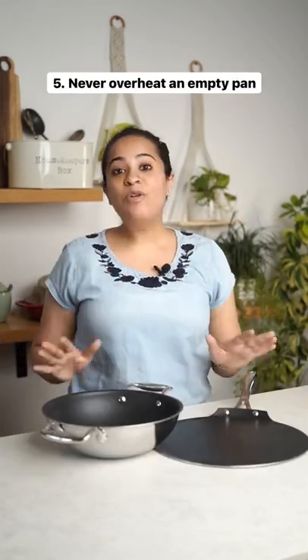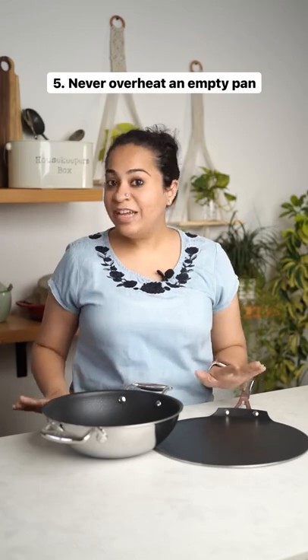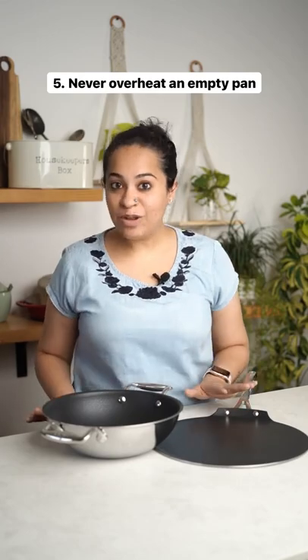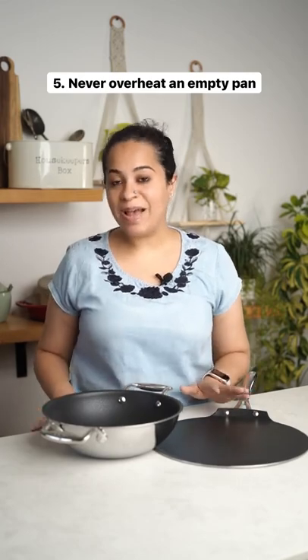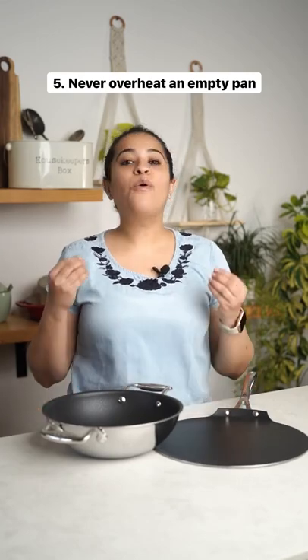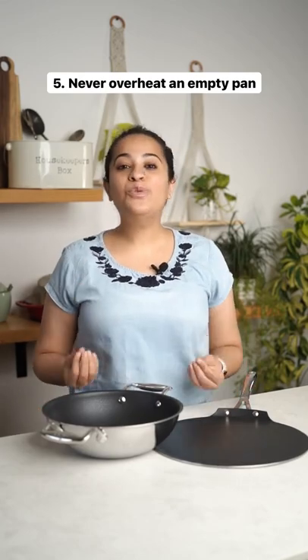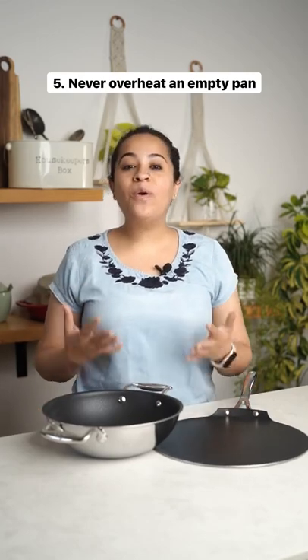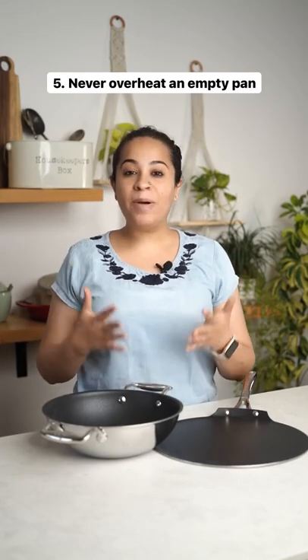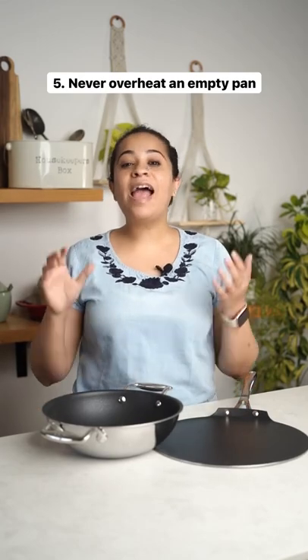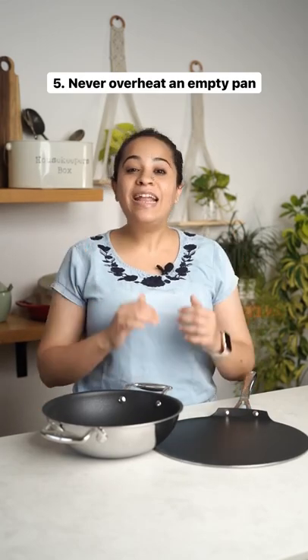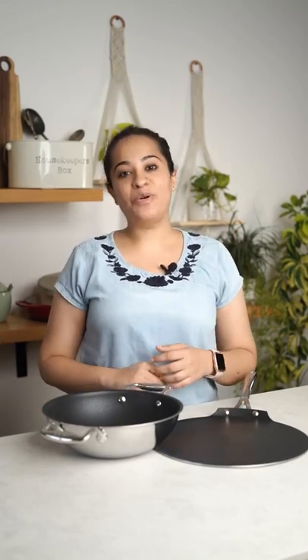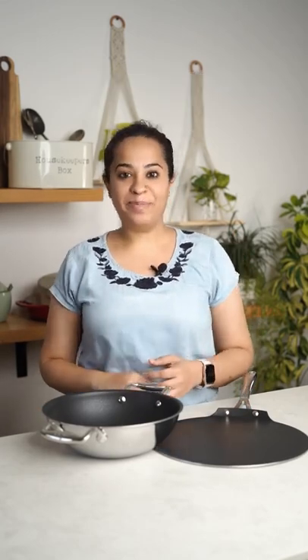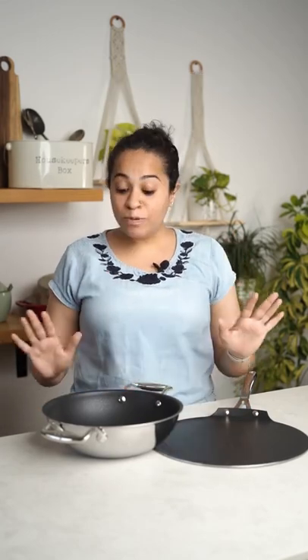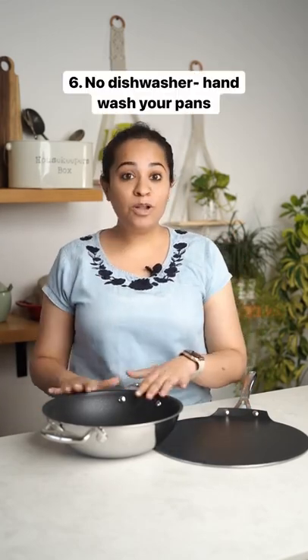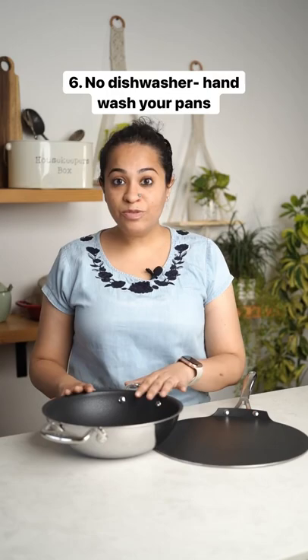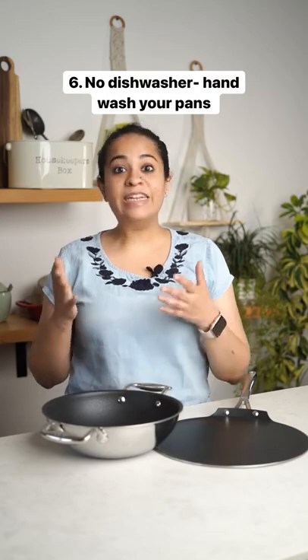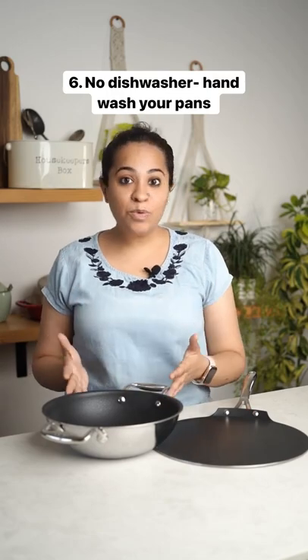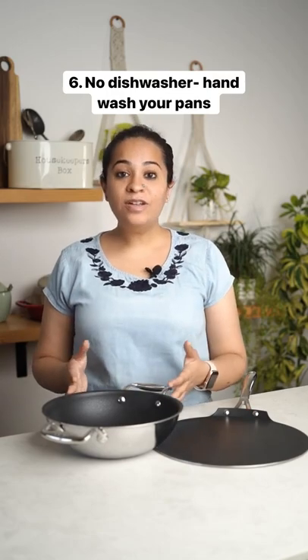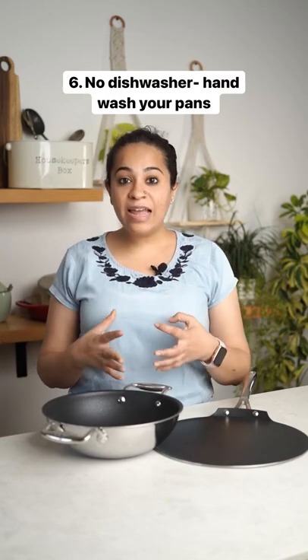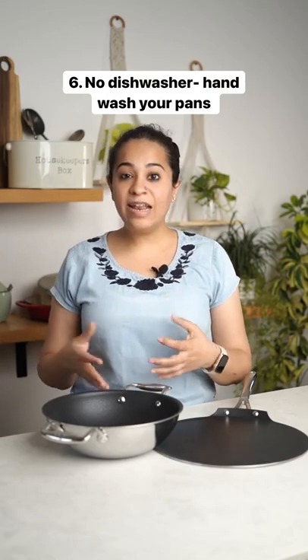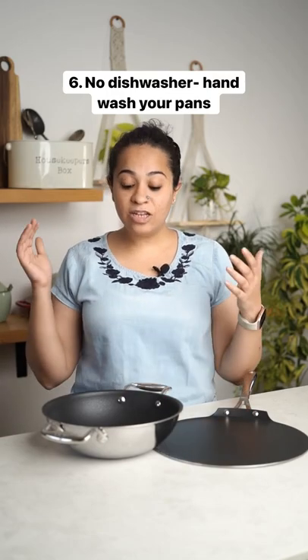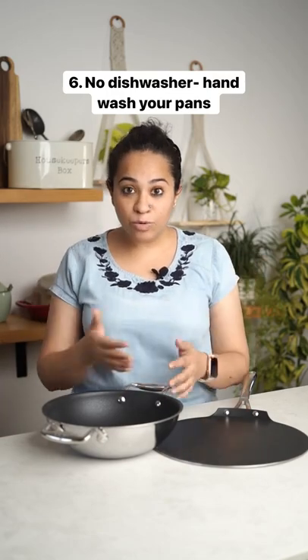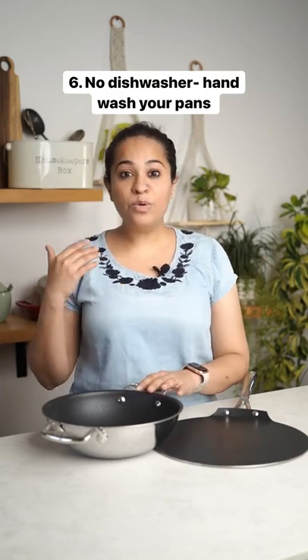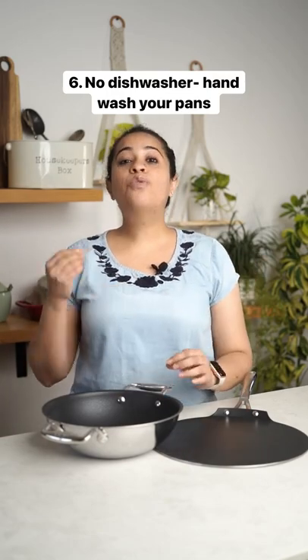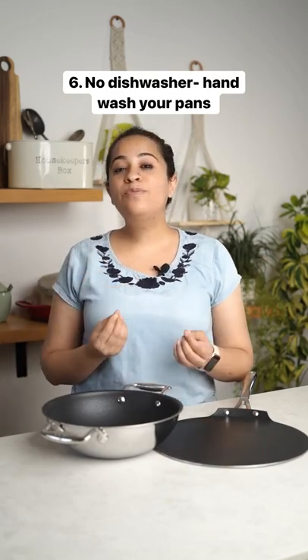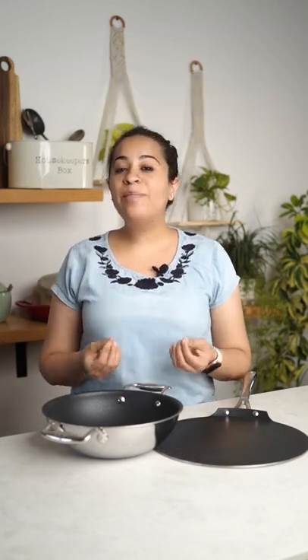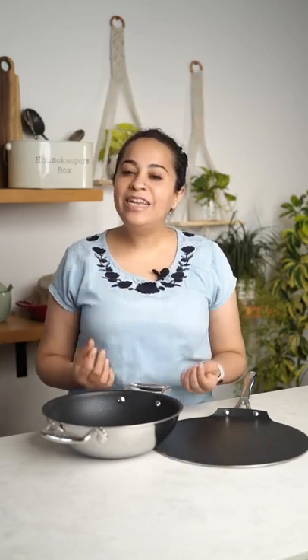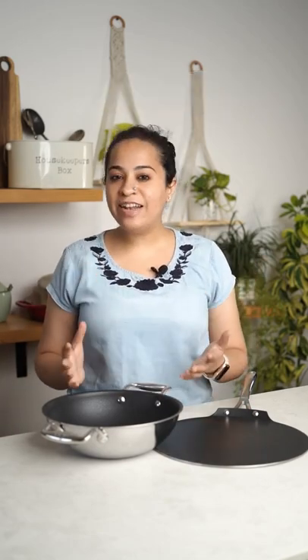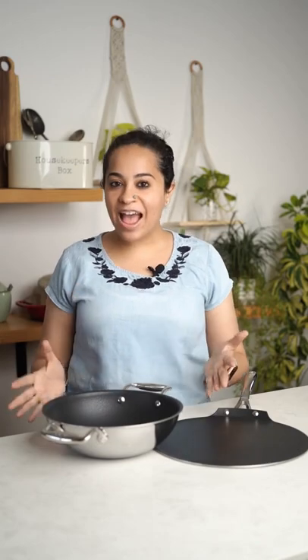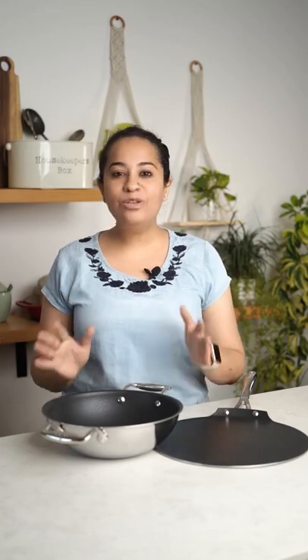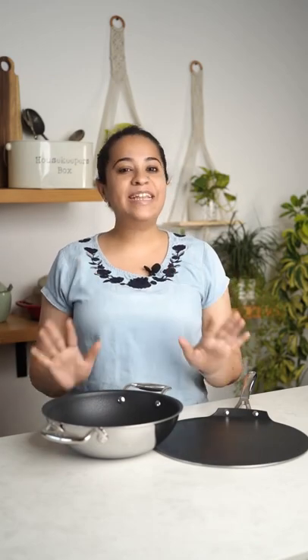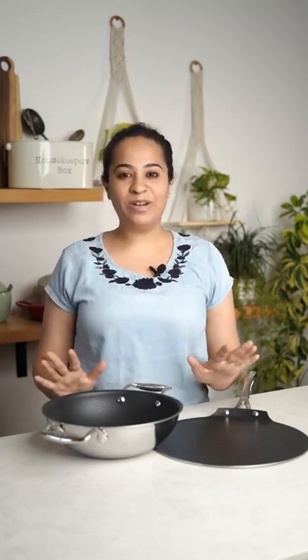Never overheat your non-stick pans. Always use oil or butter and then turn on the flame. Don't put your non-stick cookware in a dishwasher — the high heat can actually erode the coating, so always wash them really gently by hand using tap water.